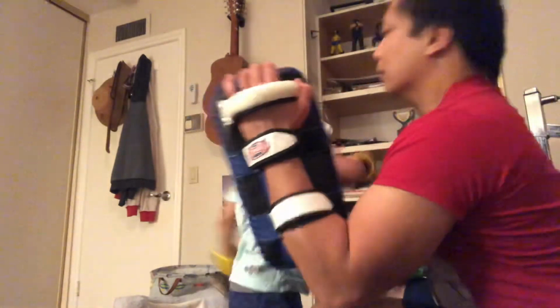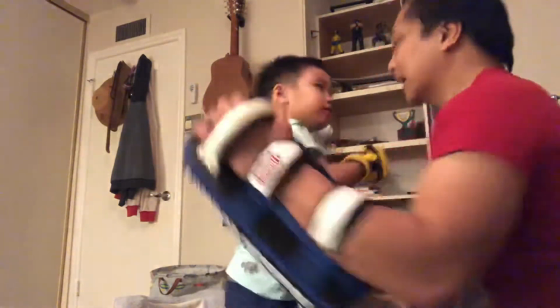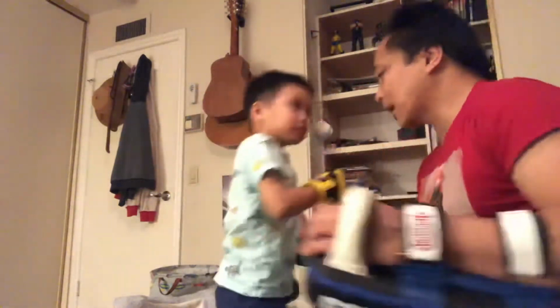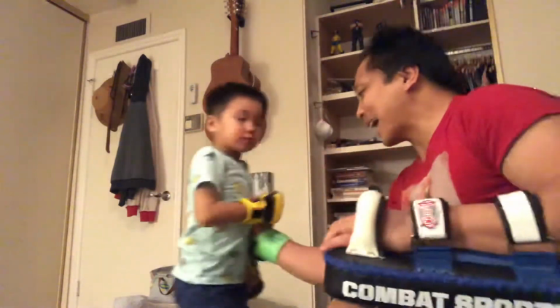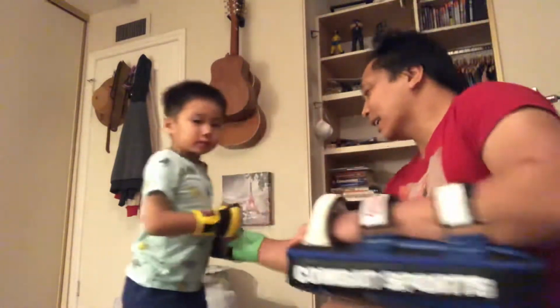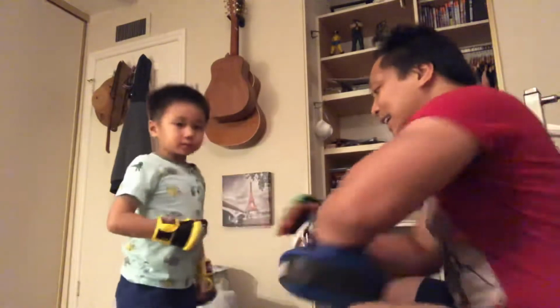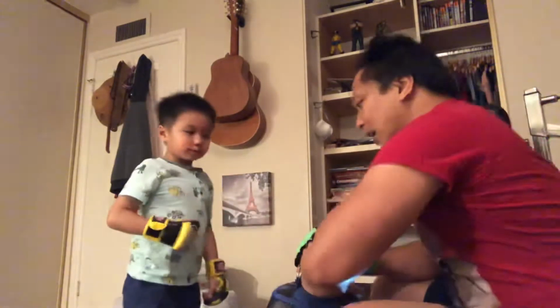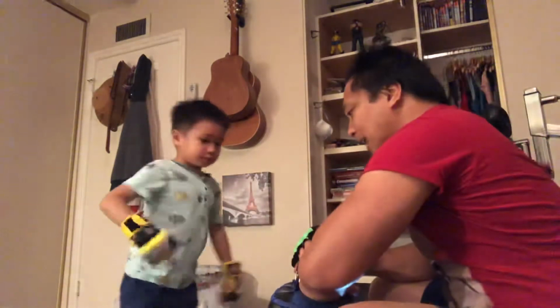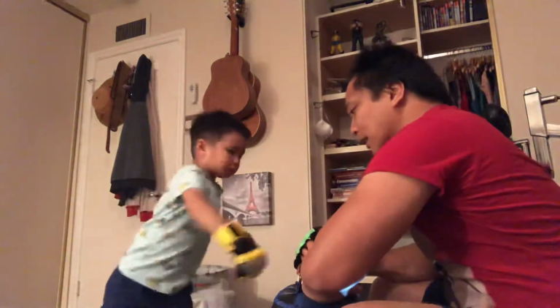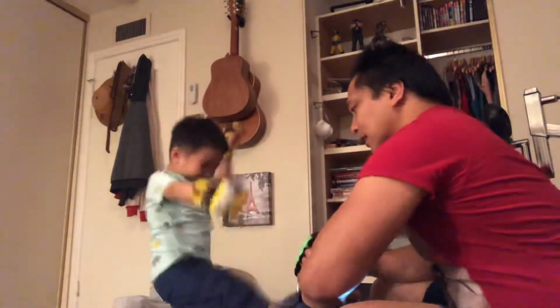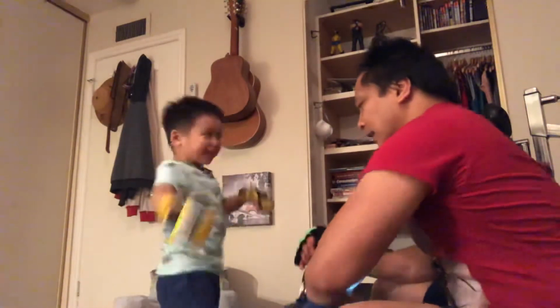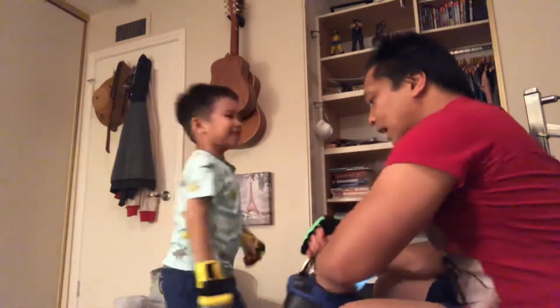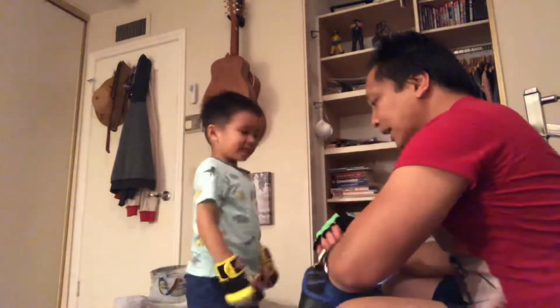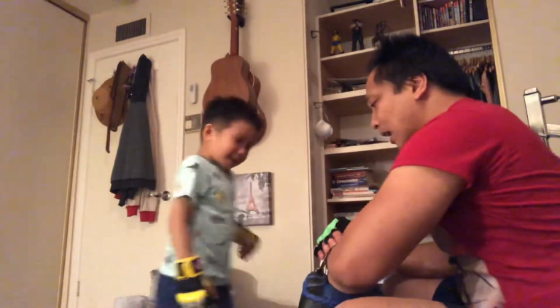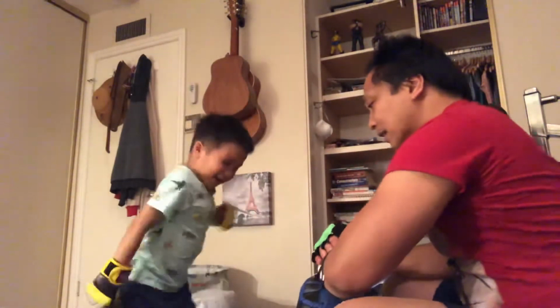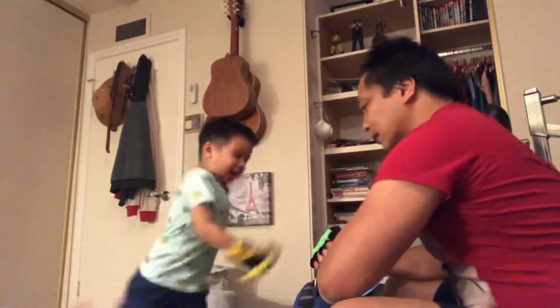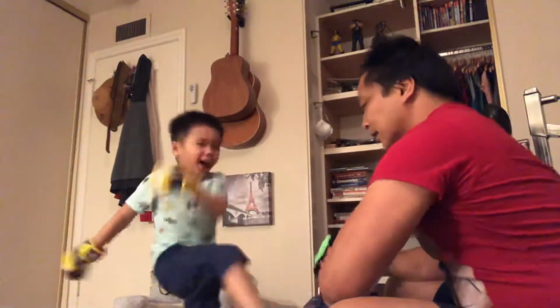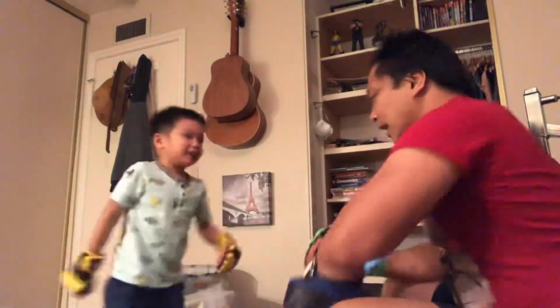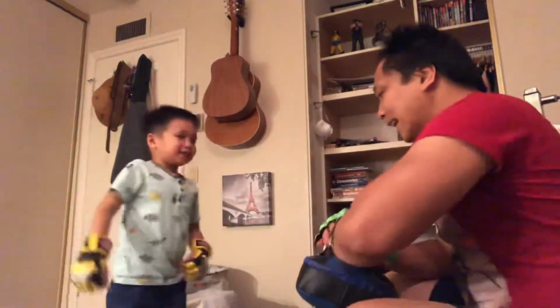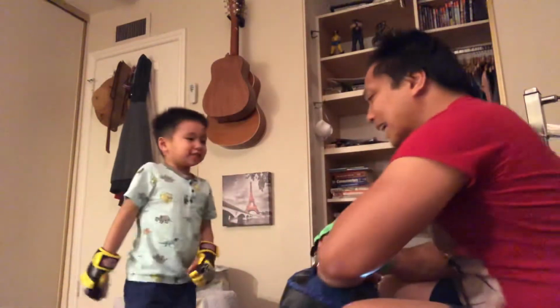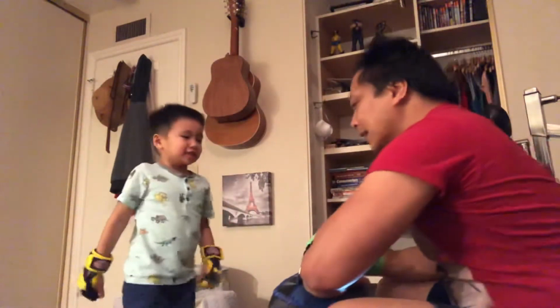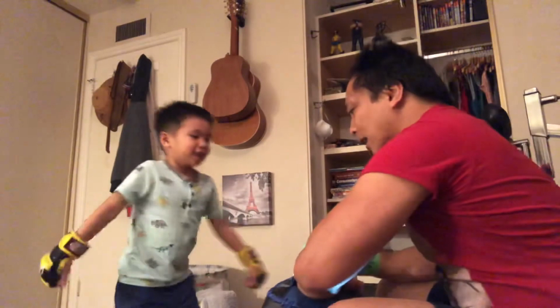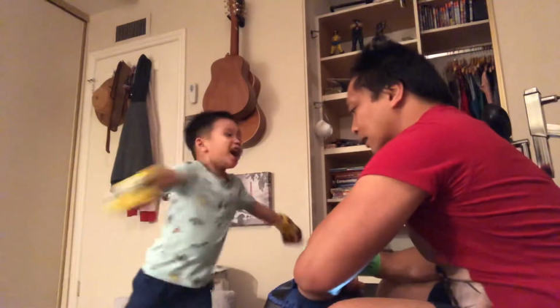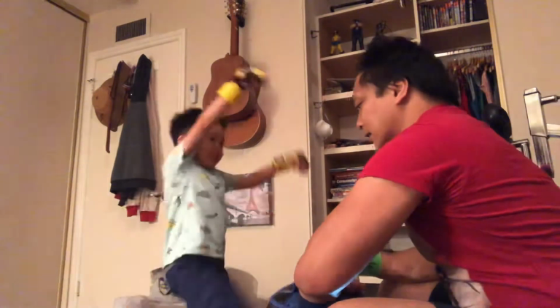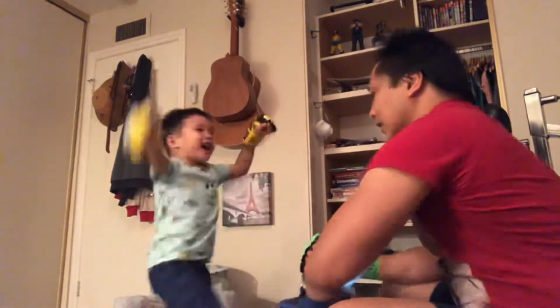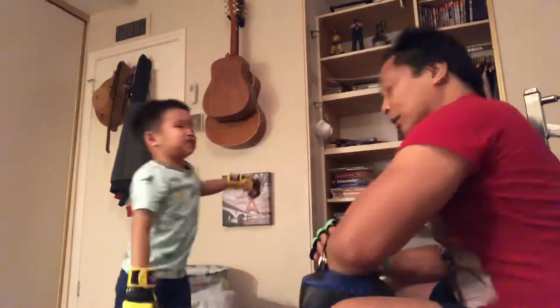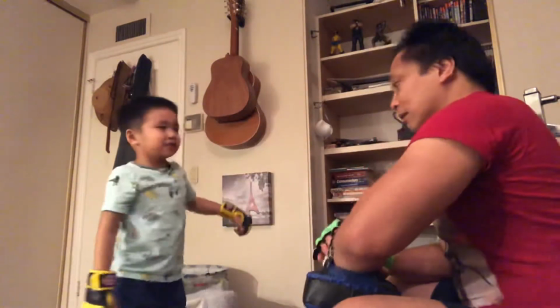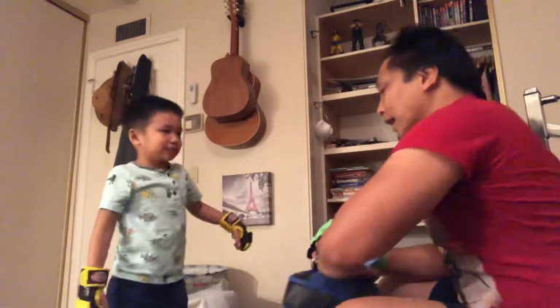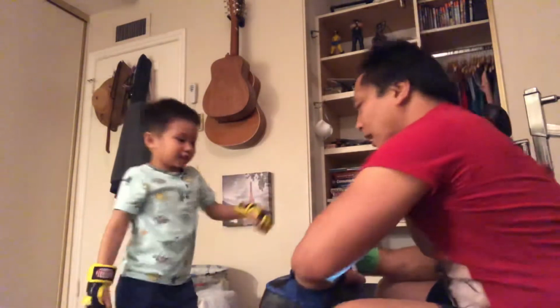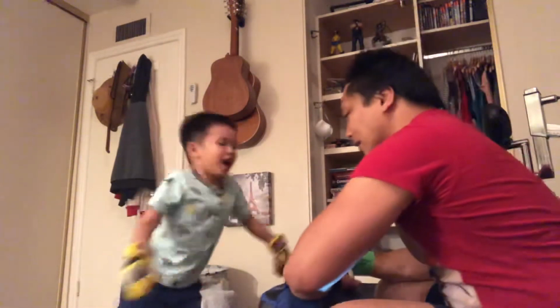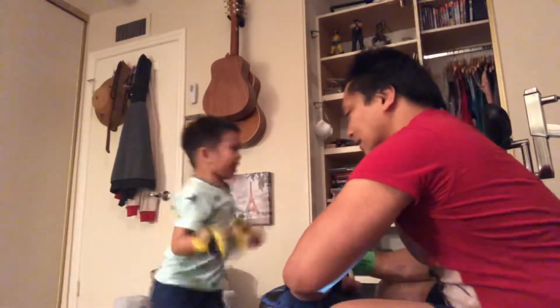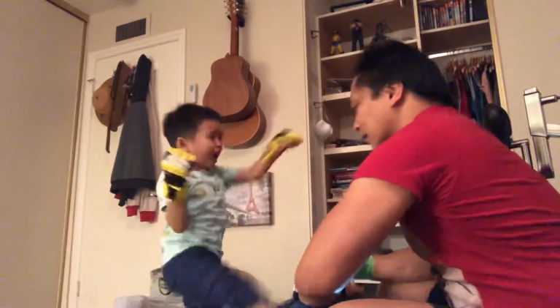Take a step back. Kick. Hi-ya. Hi-ya. Kick. Hi-ya. Hi-ya. Again. Kick. Hi-ya. Hi-ya. Hi-ya. Hi-ya.